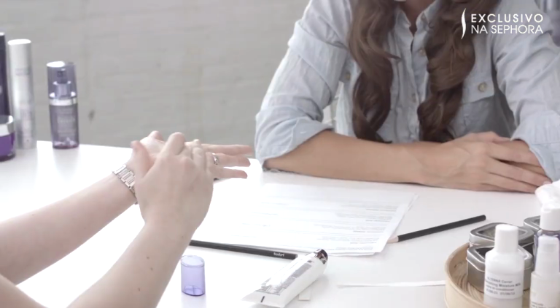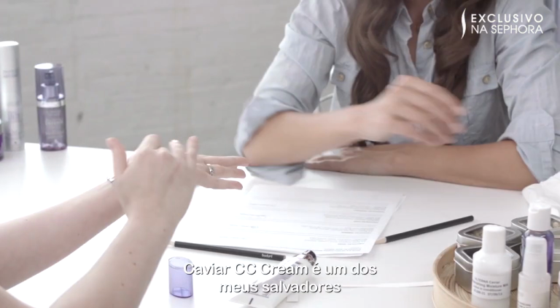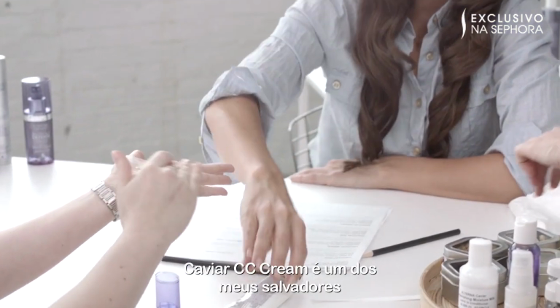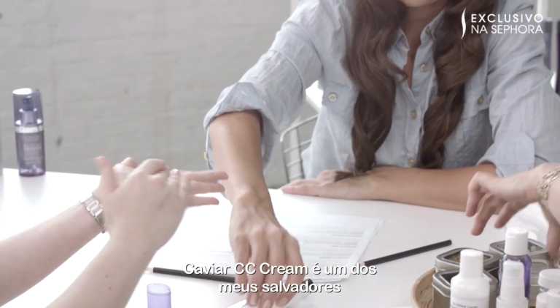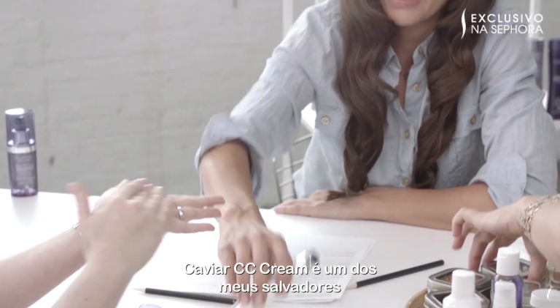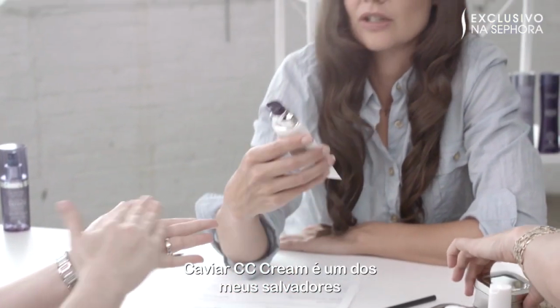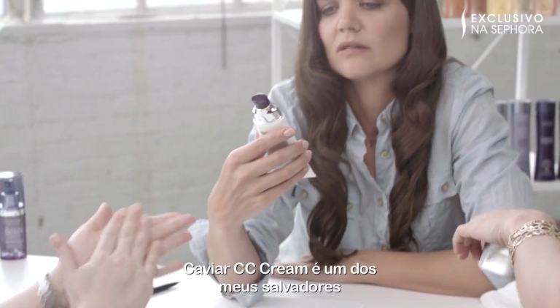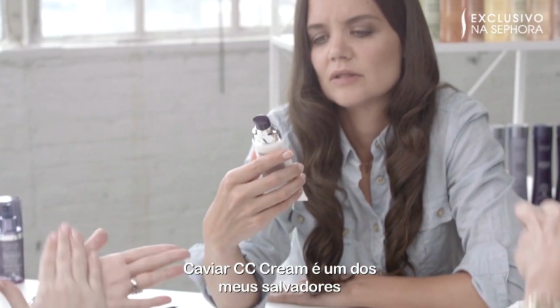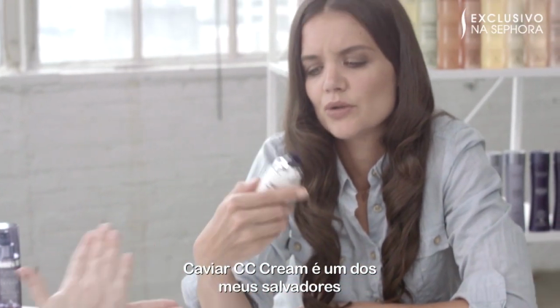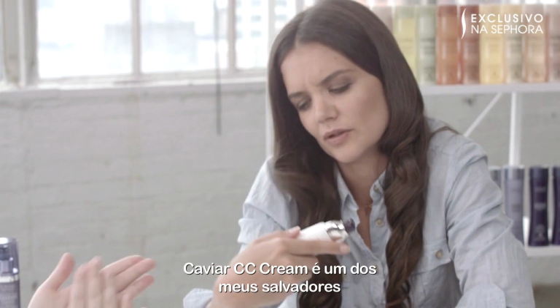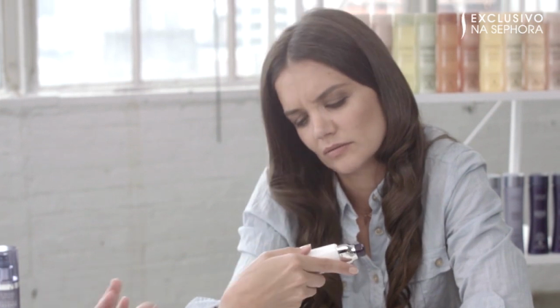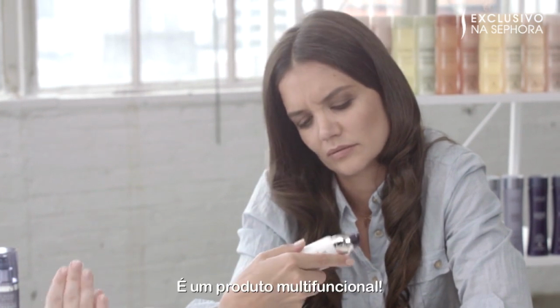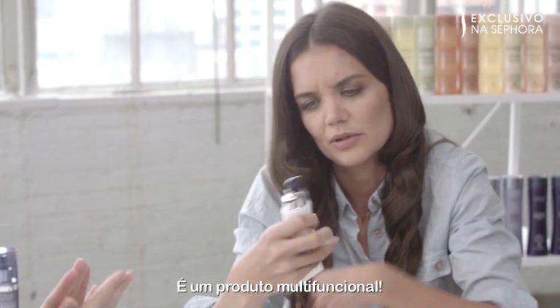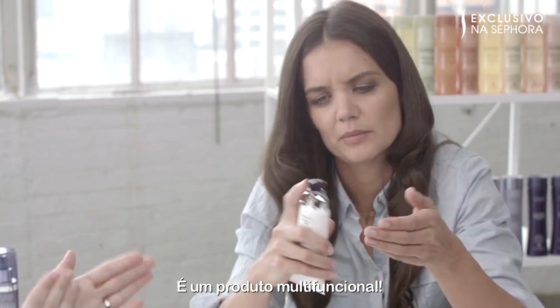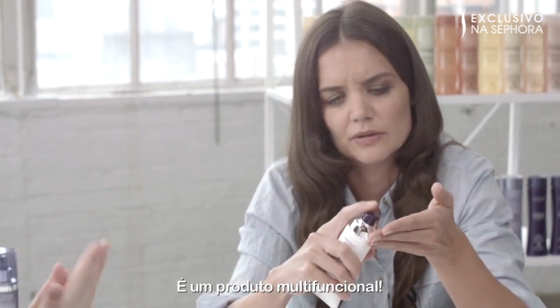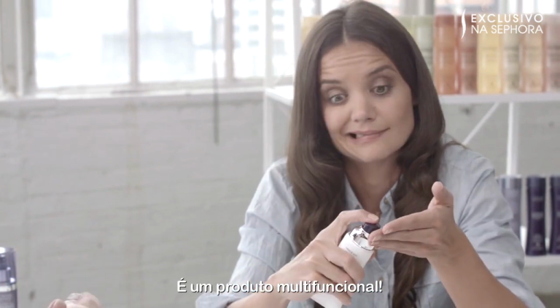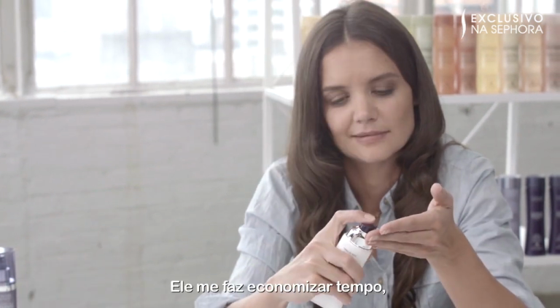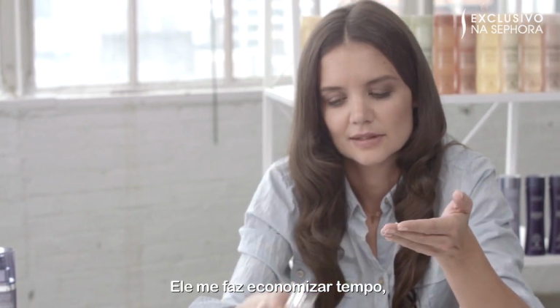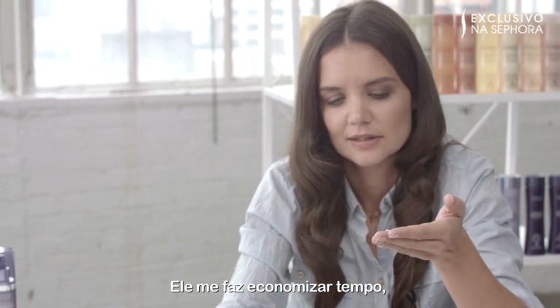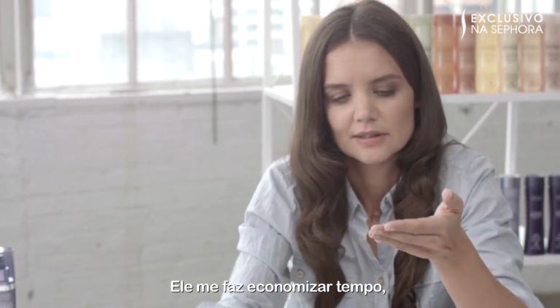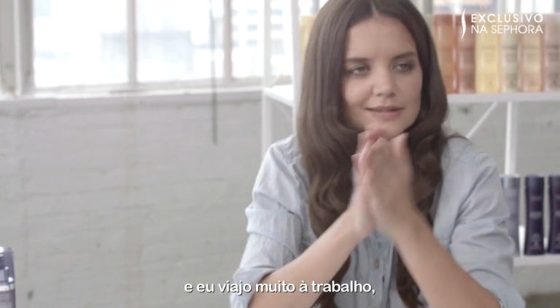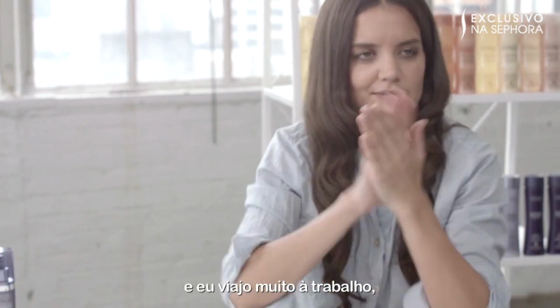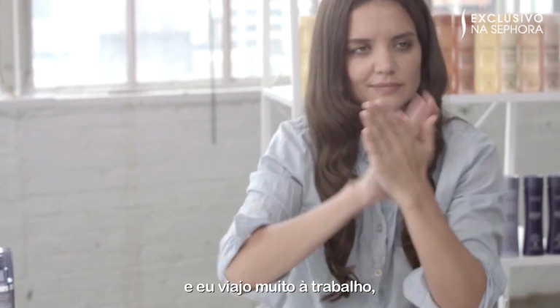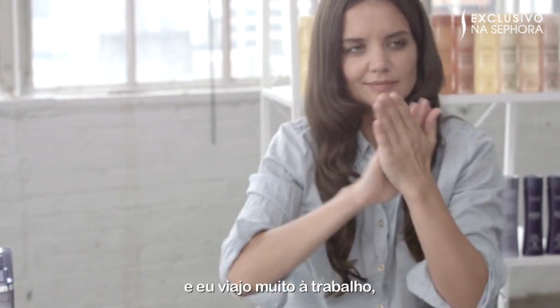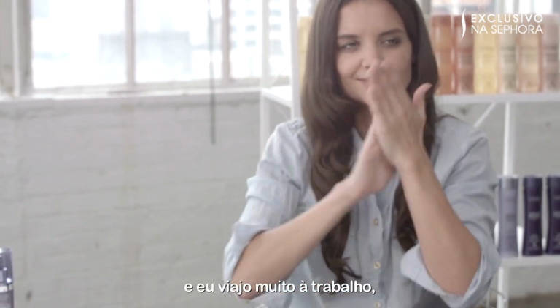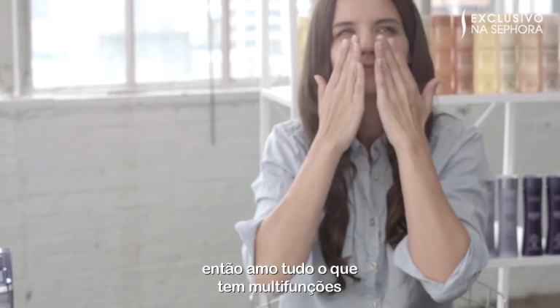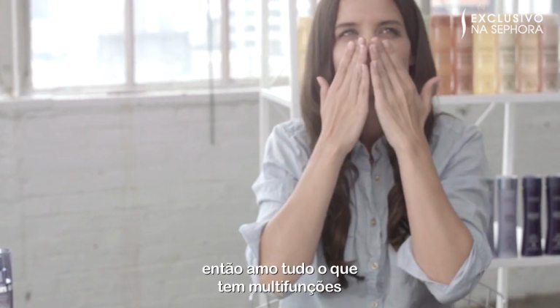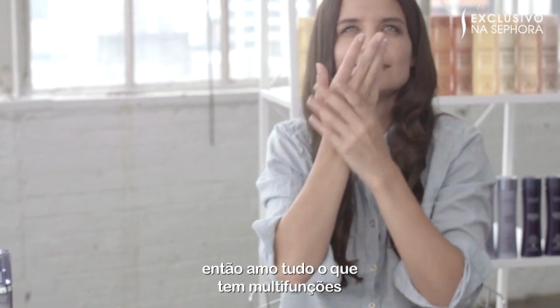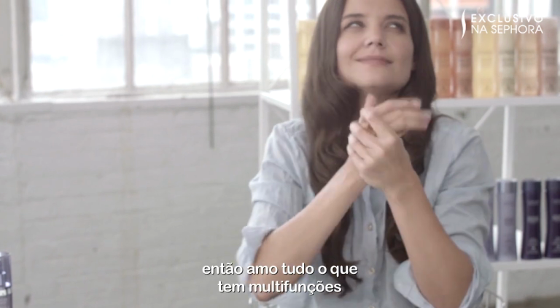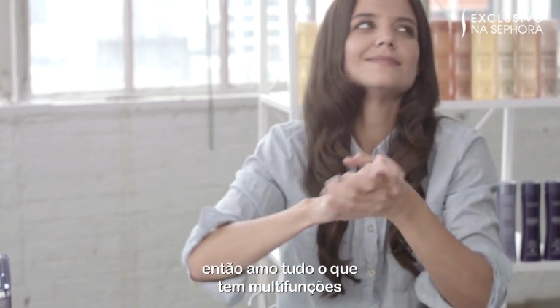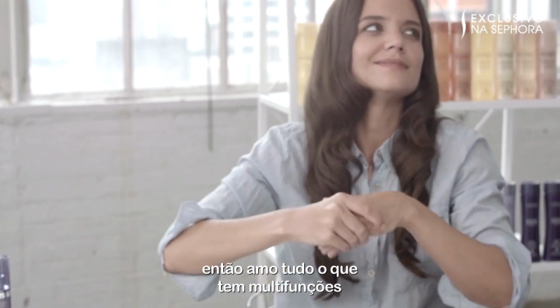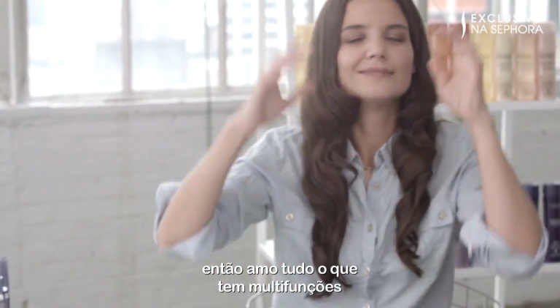The Caviar CC Cream is one of my go-tos. It's a does-it-all product, so it saves me a lot of time. I travel a lot for work, so I love anything that helps me multitask.